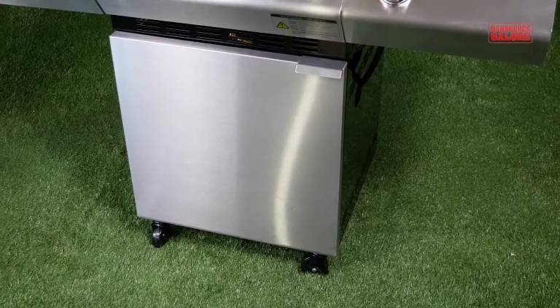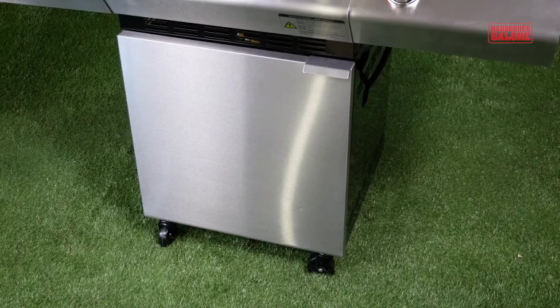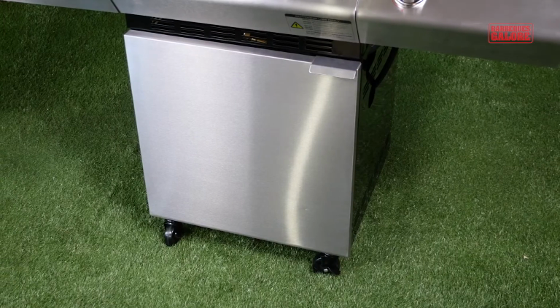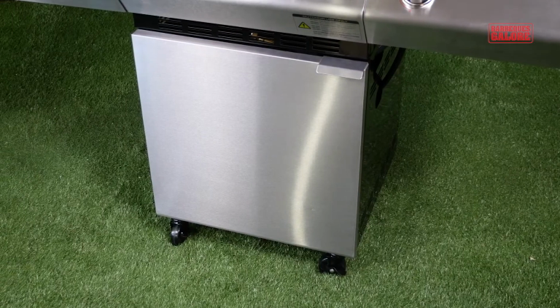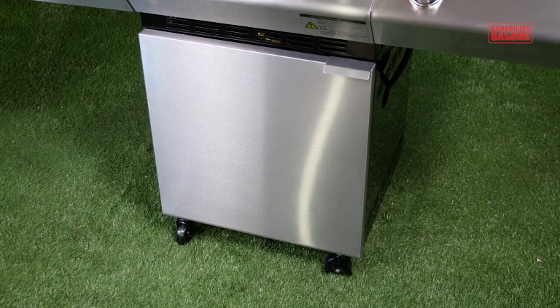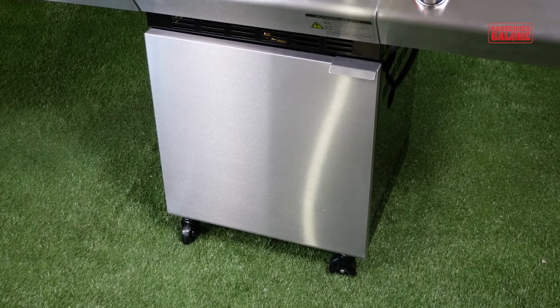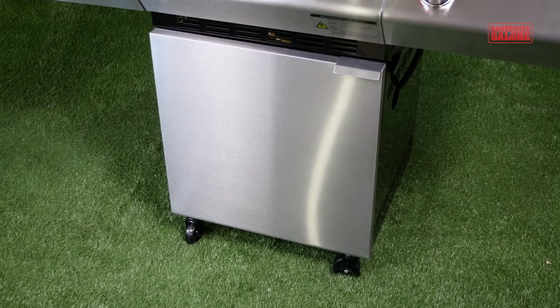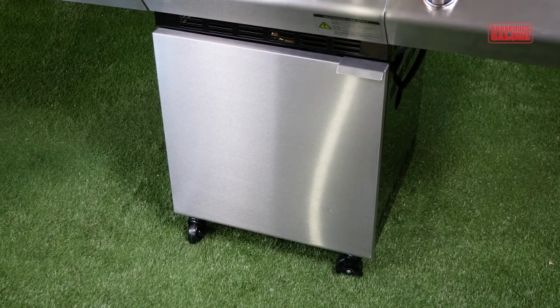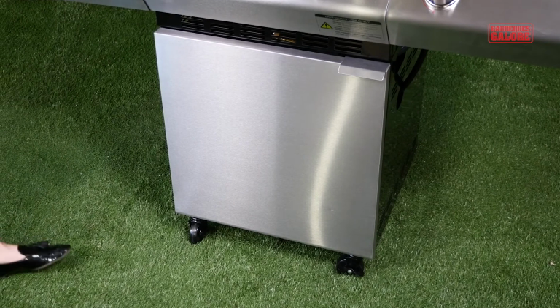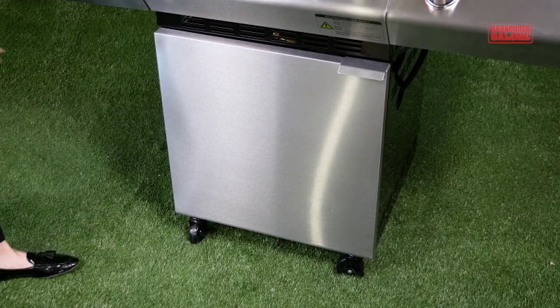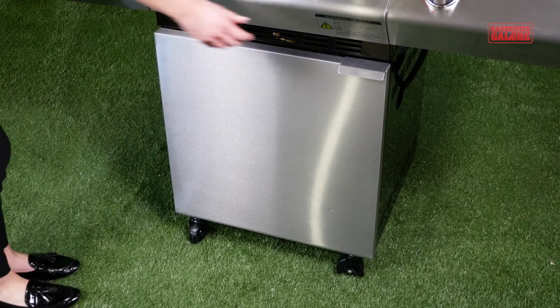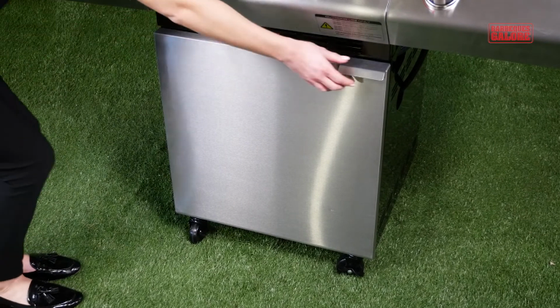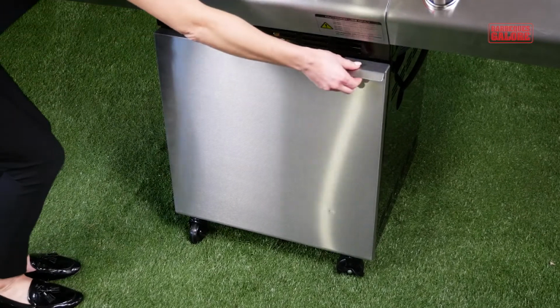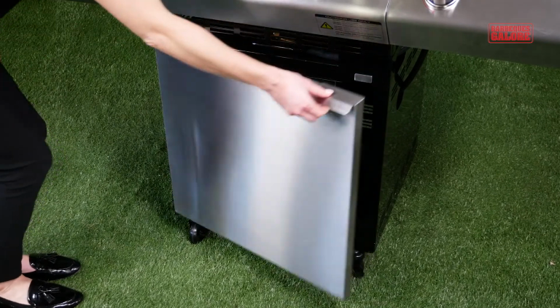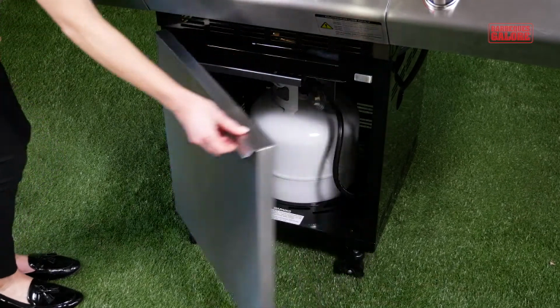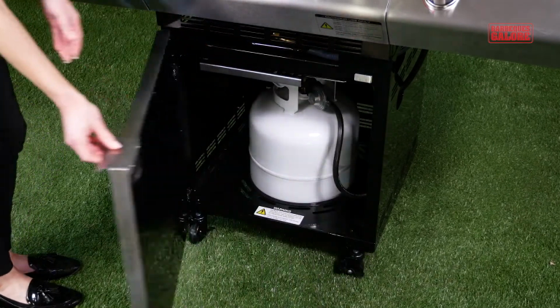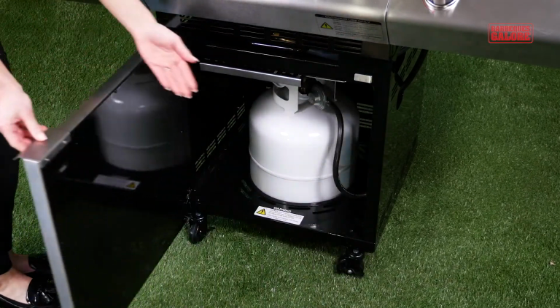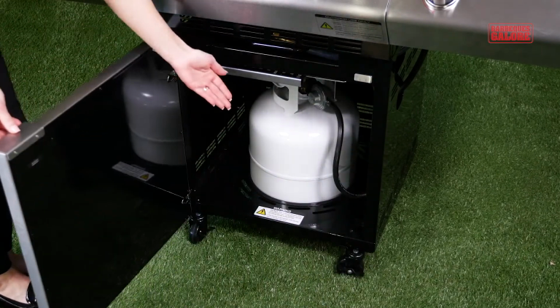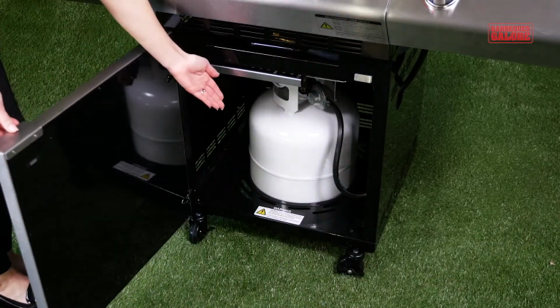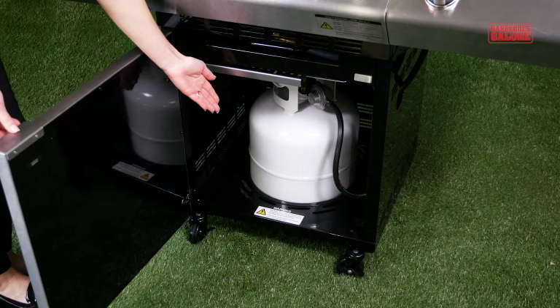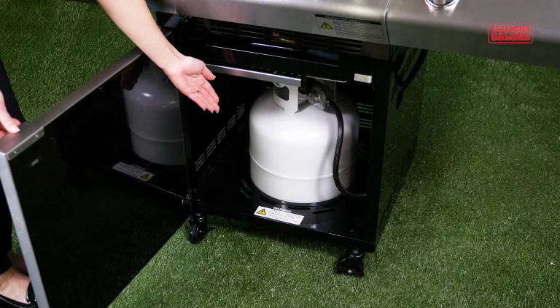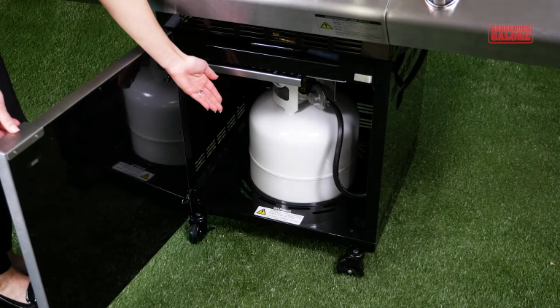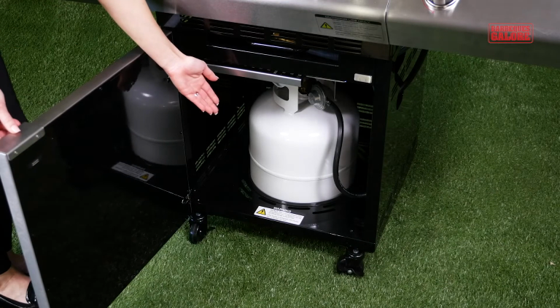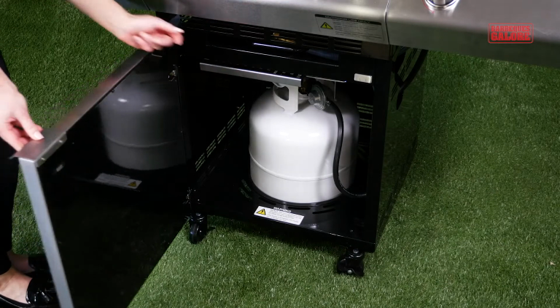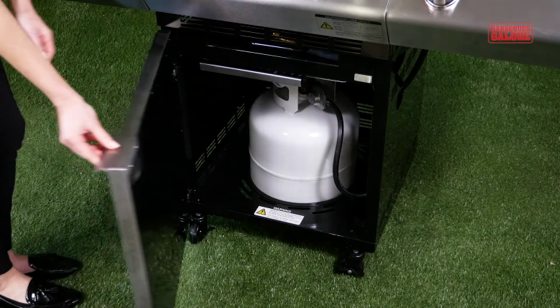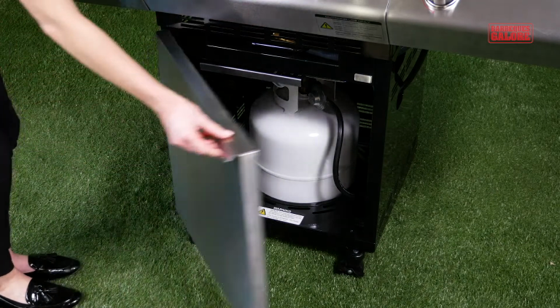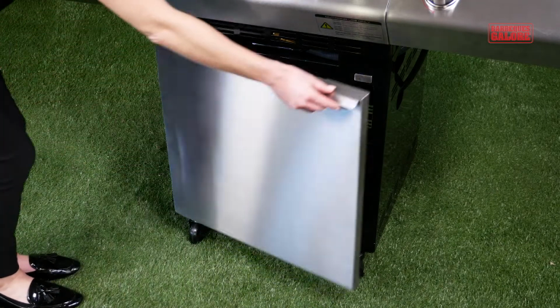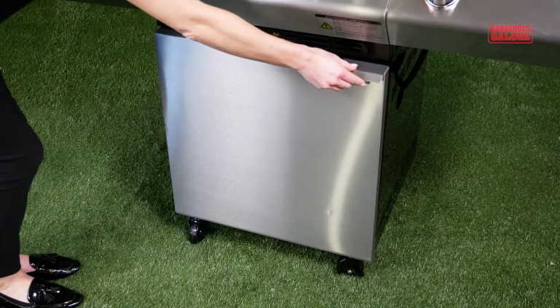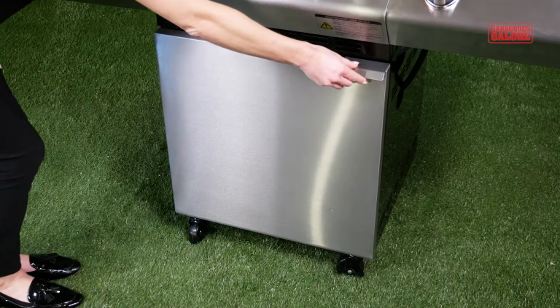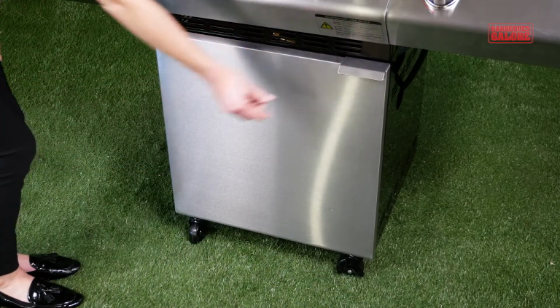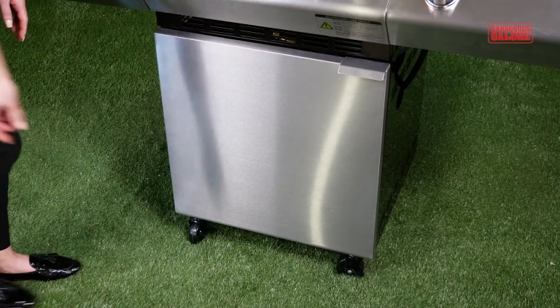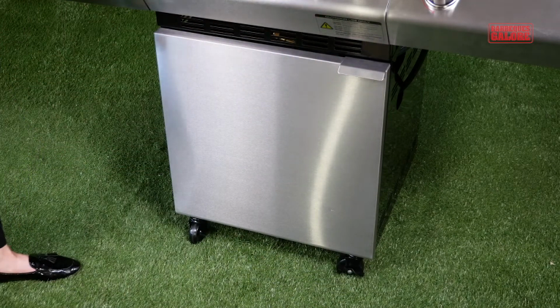To set up your Turbo Elite, connect your LPG bottle, which is stored inside the unit. The barbecue may also be converted and connected to natural gas with the help of a gas plumber.